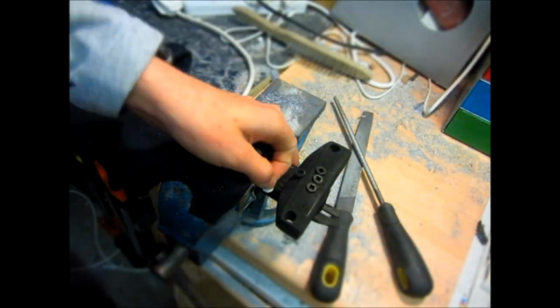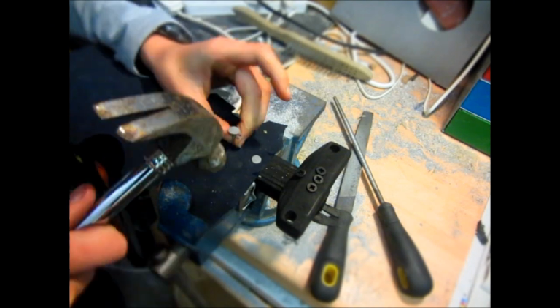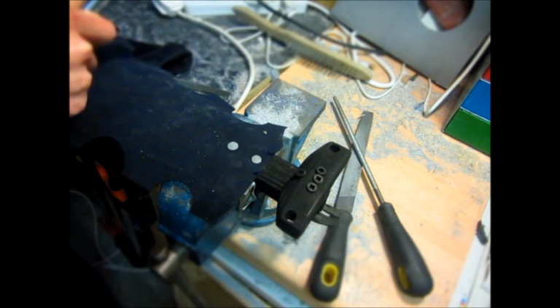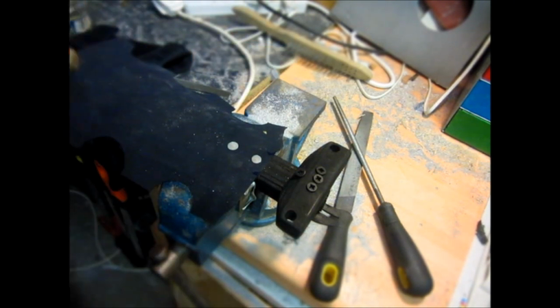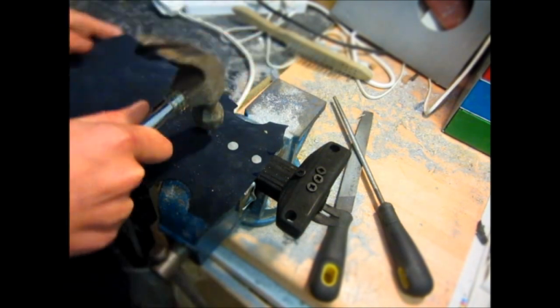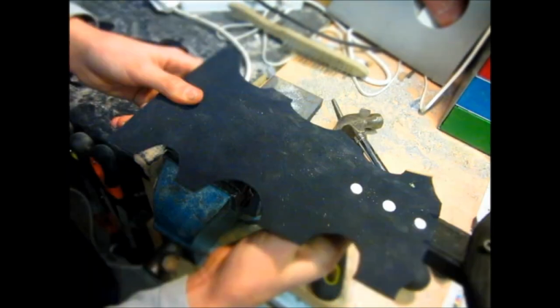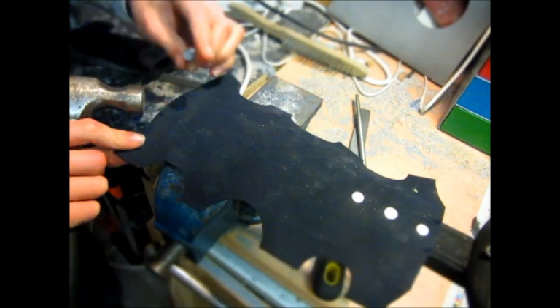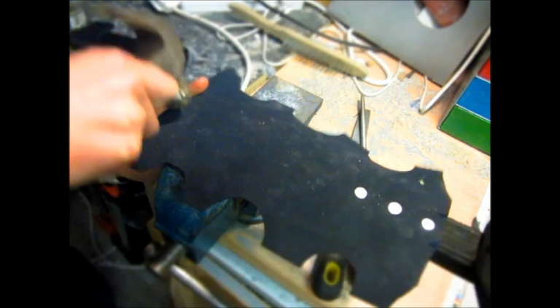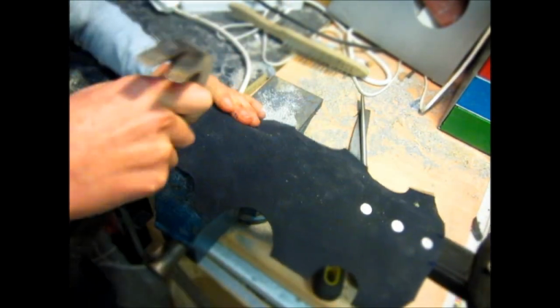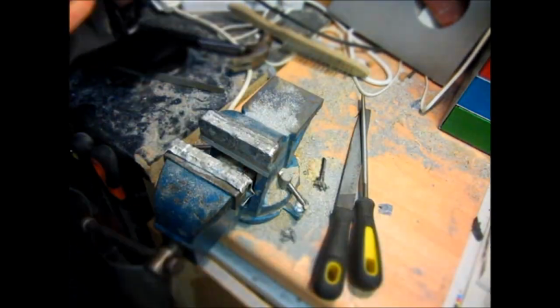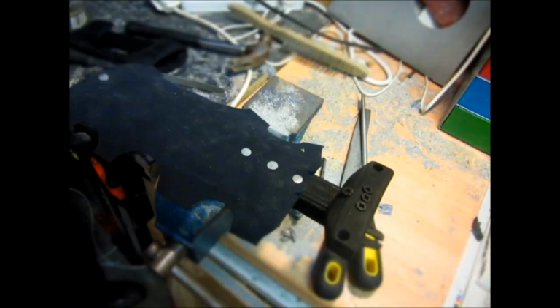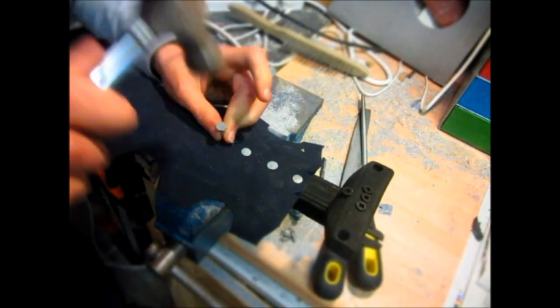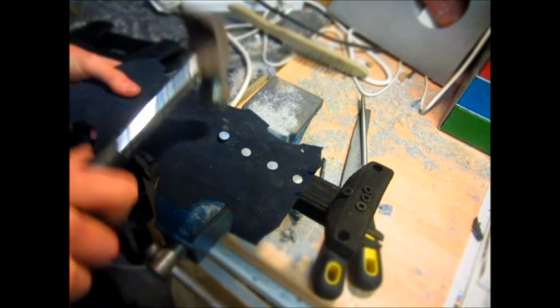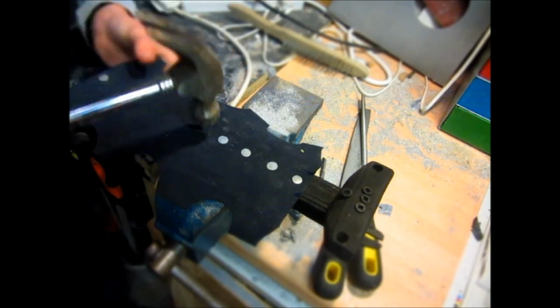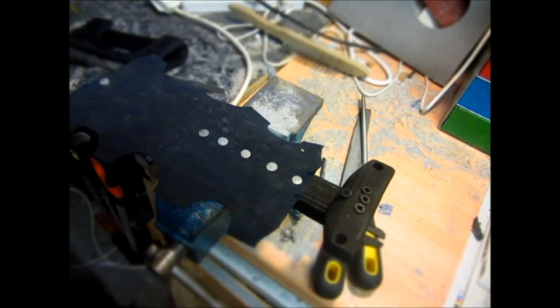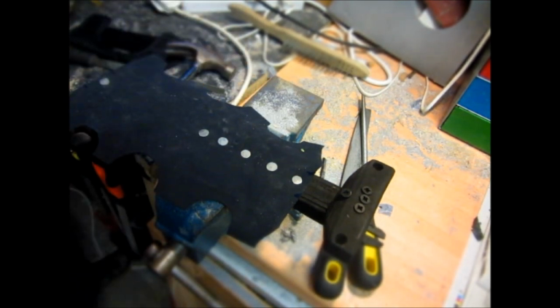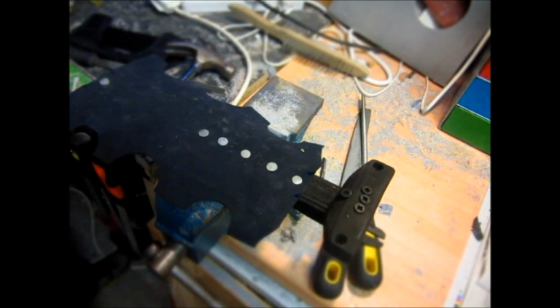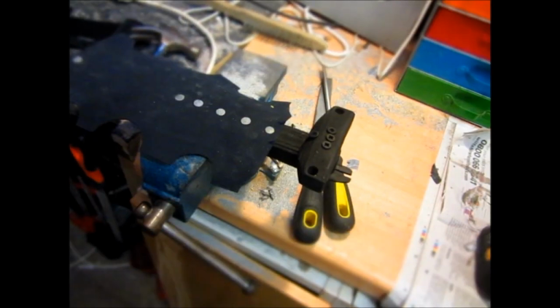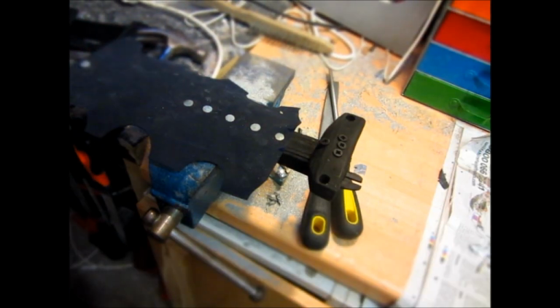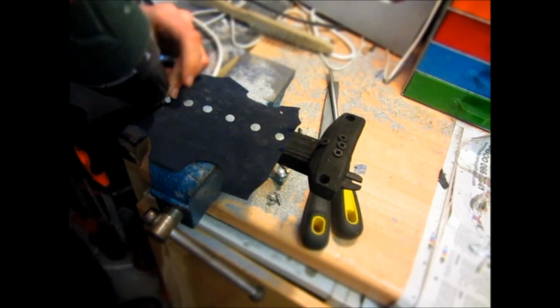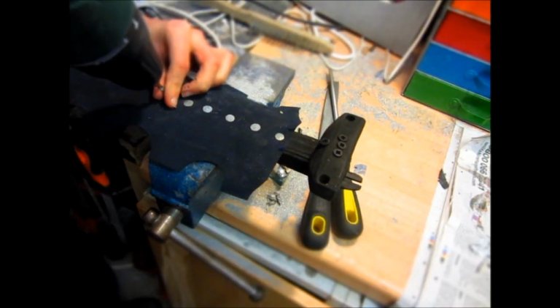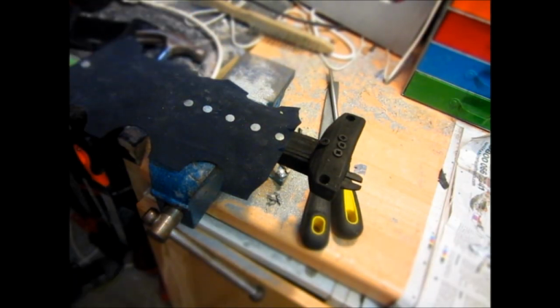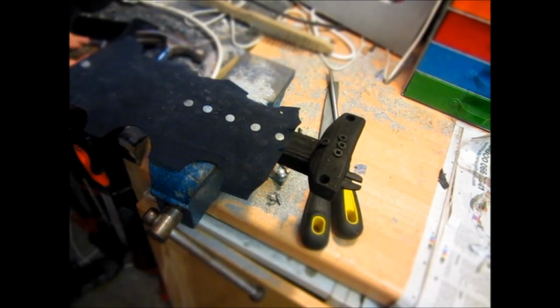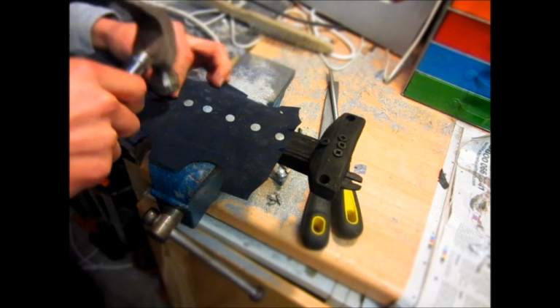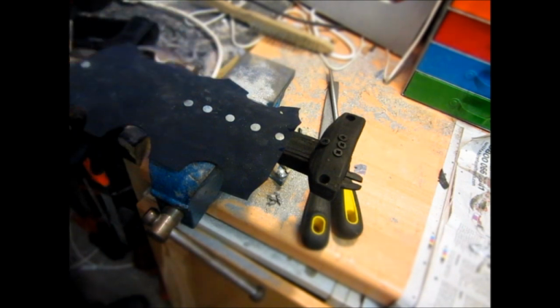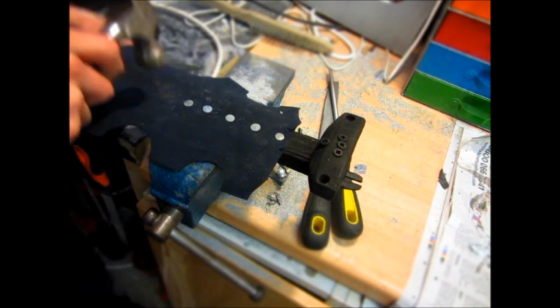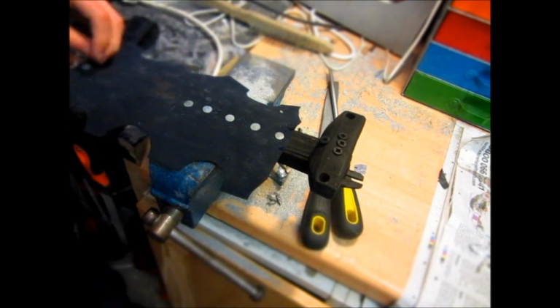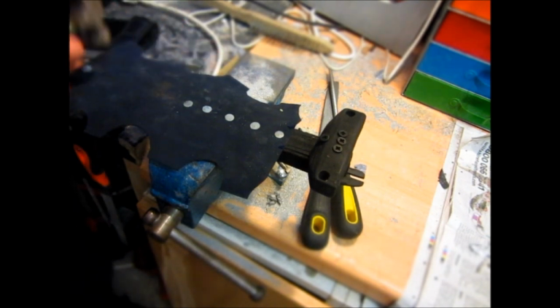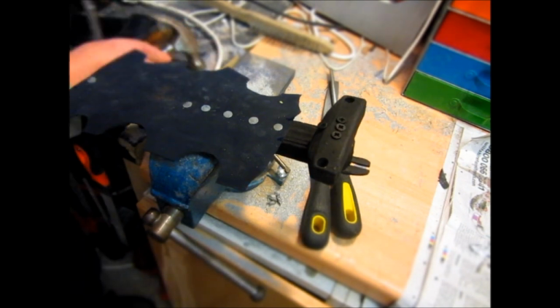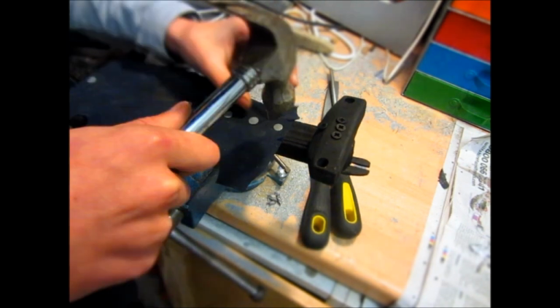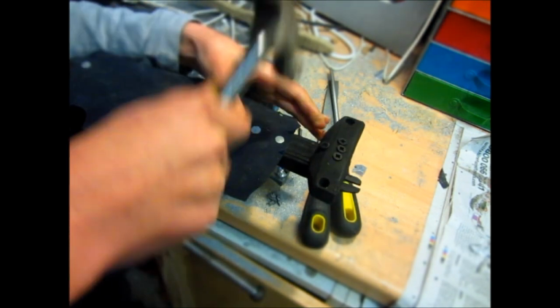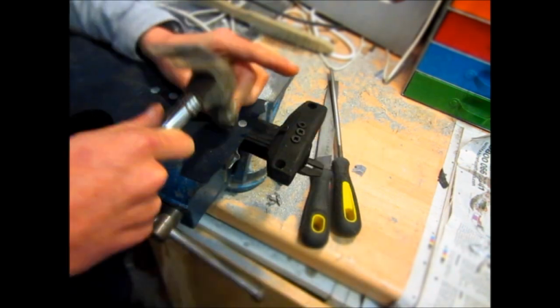Now the actual crossbow part is finished and we need to make the wrist mount. You probably also noticed that I spray painted the crossbow black just to make it look a lot better — you could also paint it a camouflage color if you wanted.